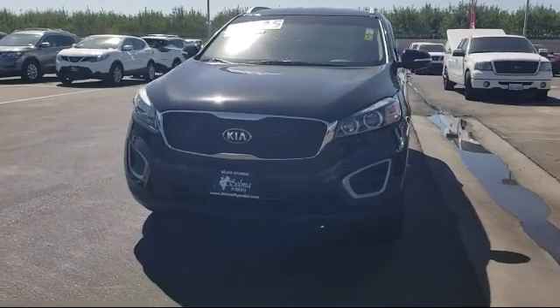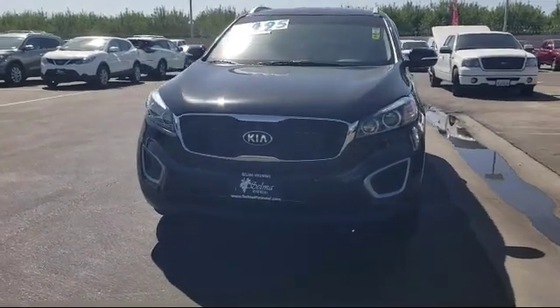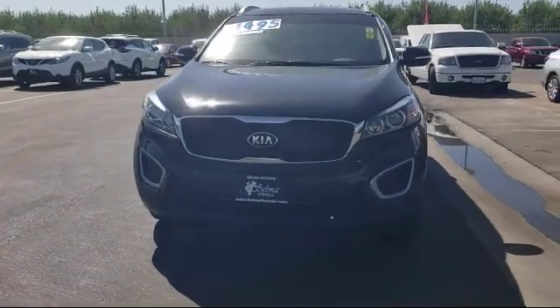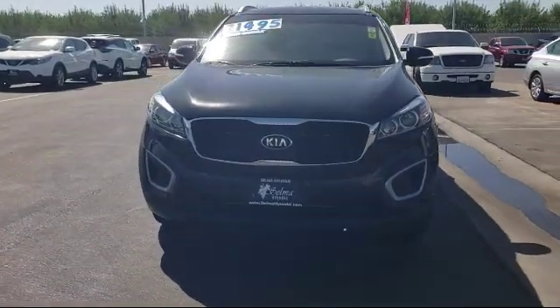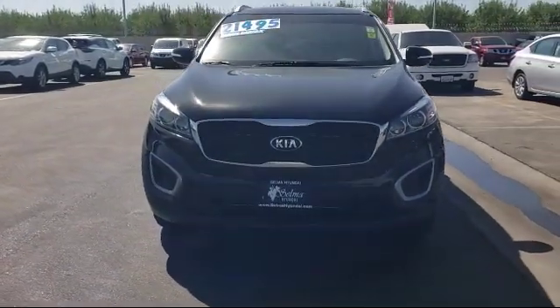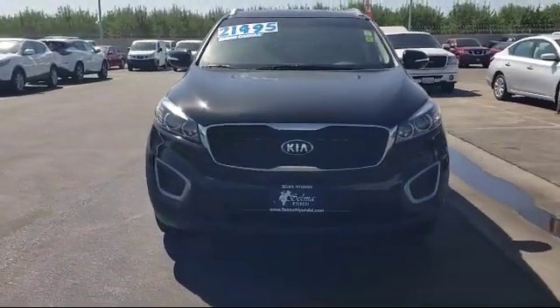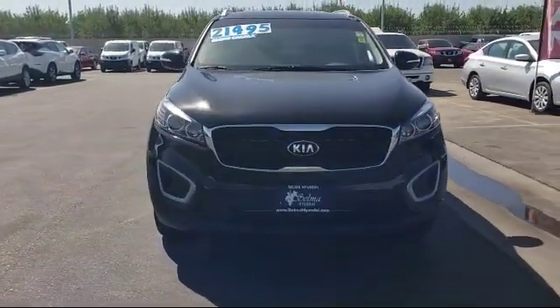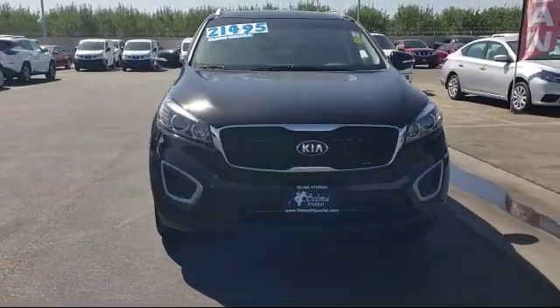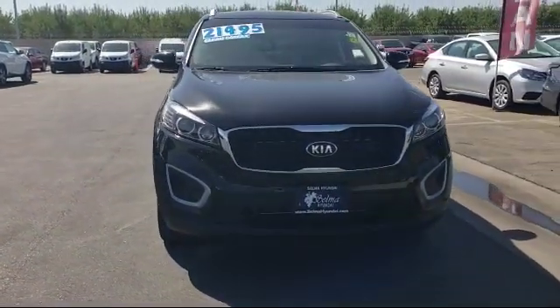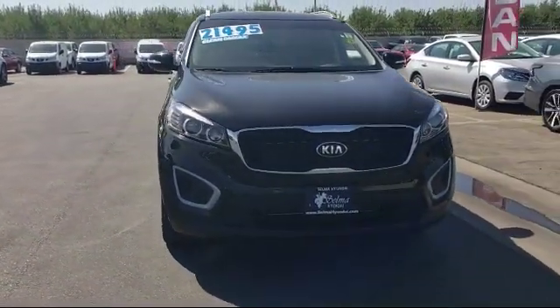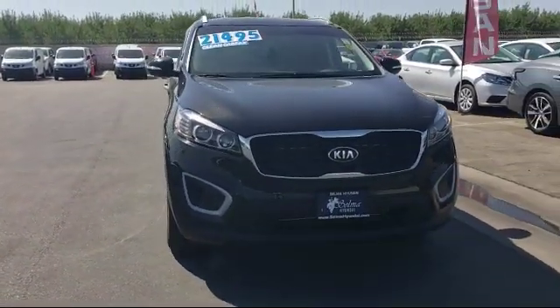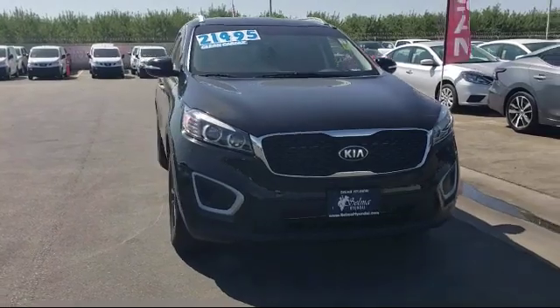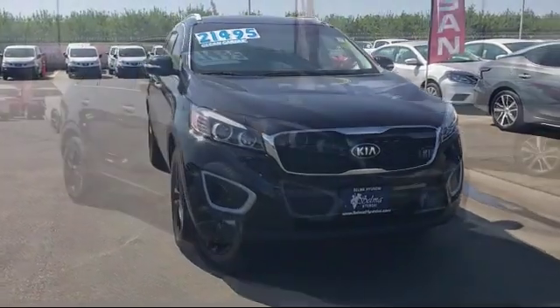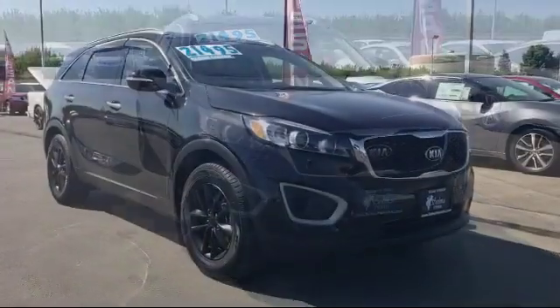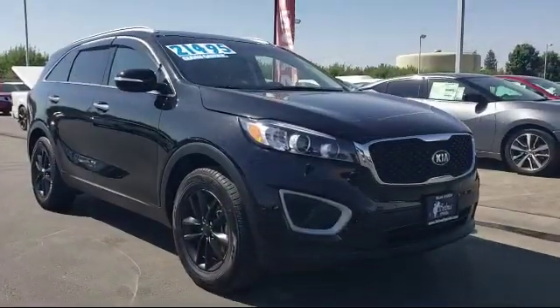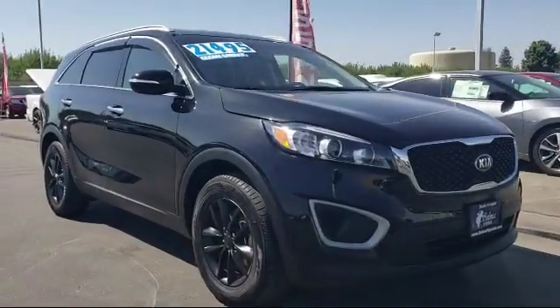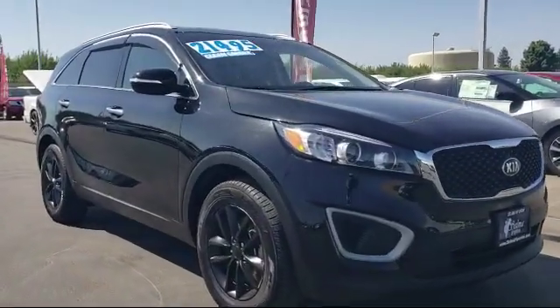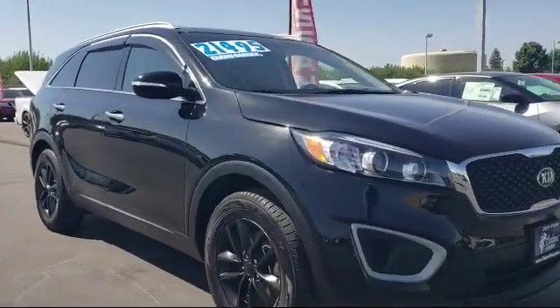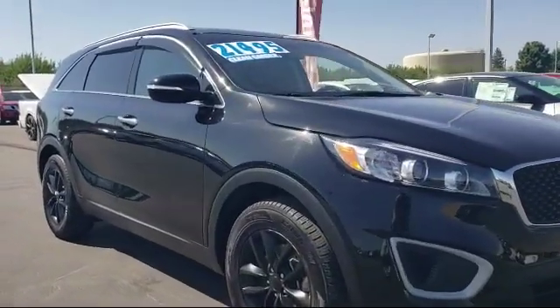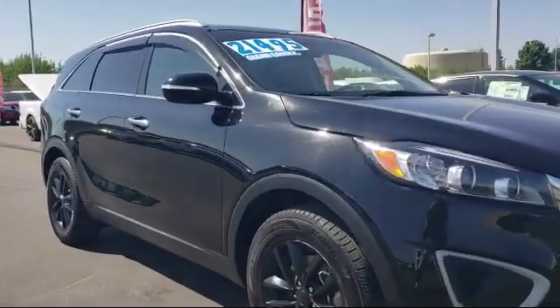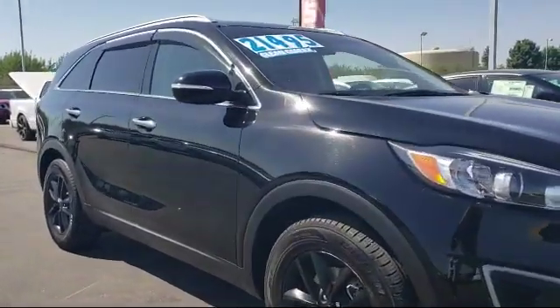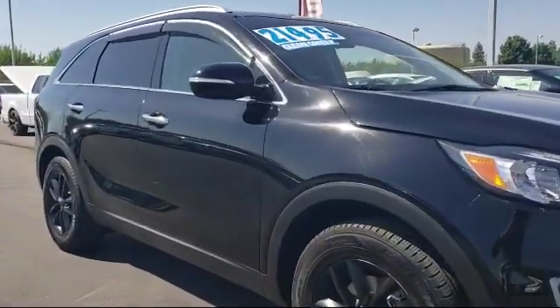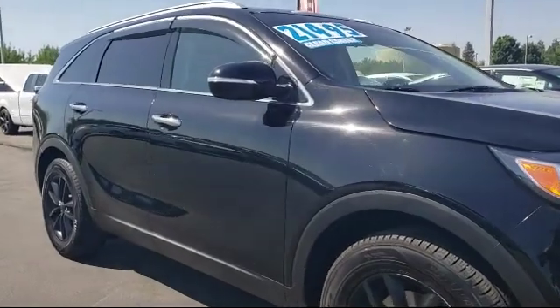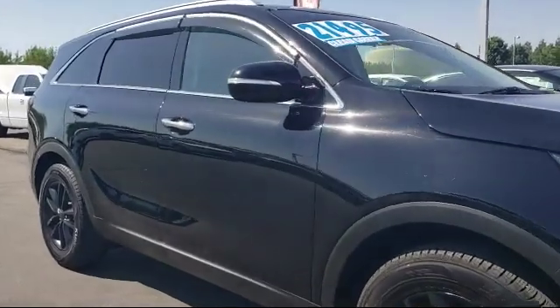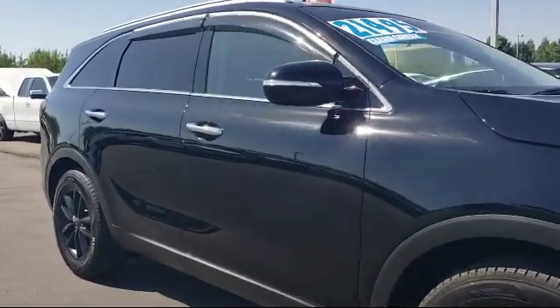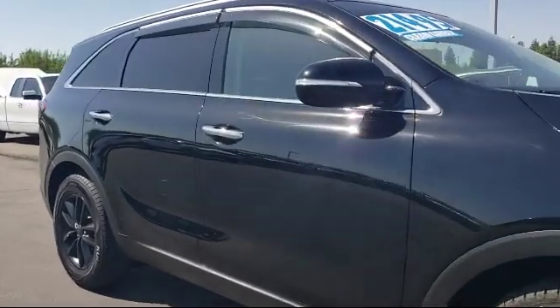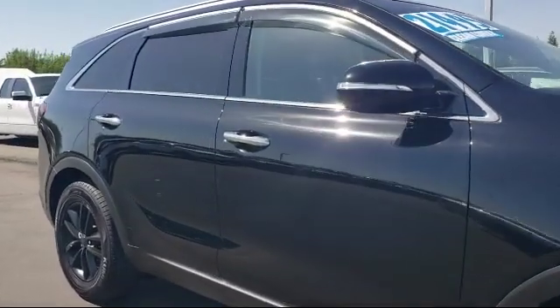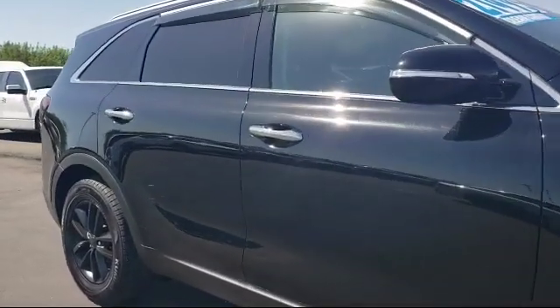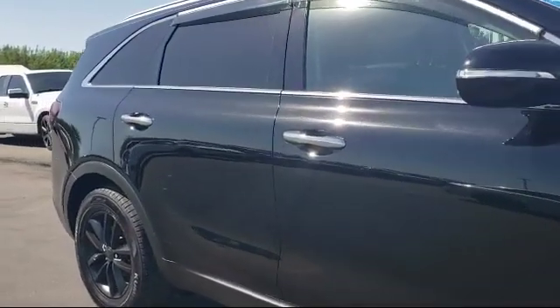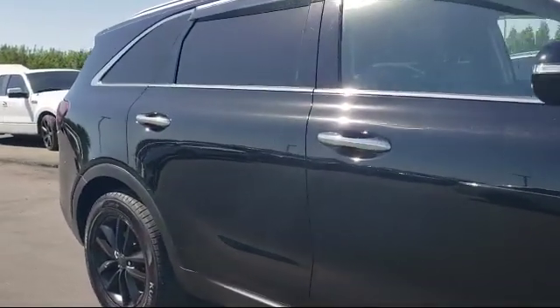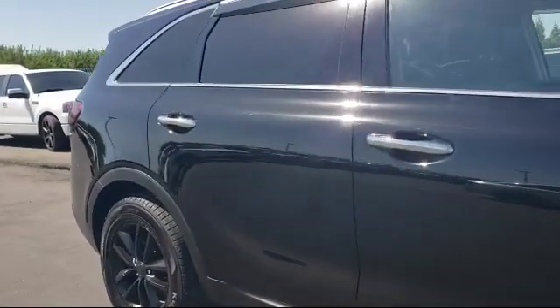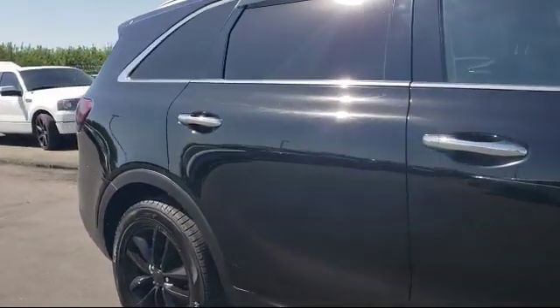This vehicle comes equipped with a tire pressure monitoring system, roof rack, keyless entry, rear view camera, Sirius XM satellite radio, rear spoiler, air conditioning, and has less than 20,000 miles on the odometer.